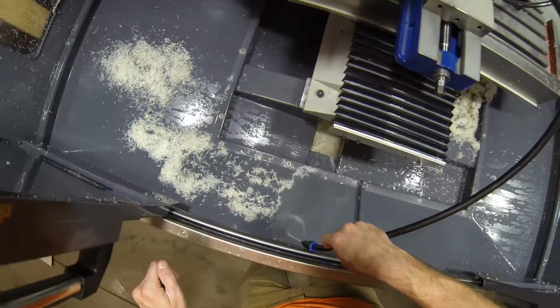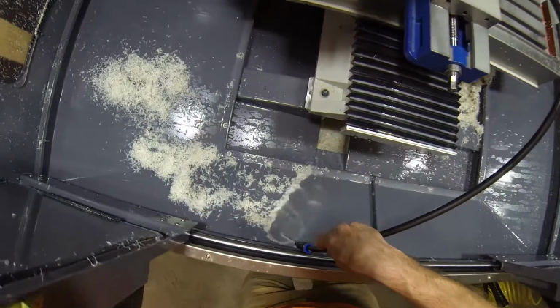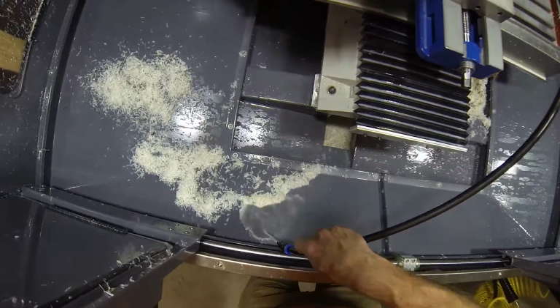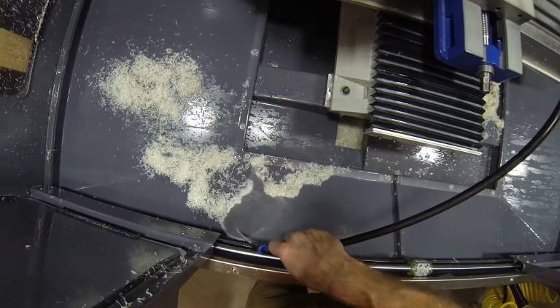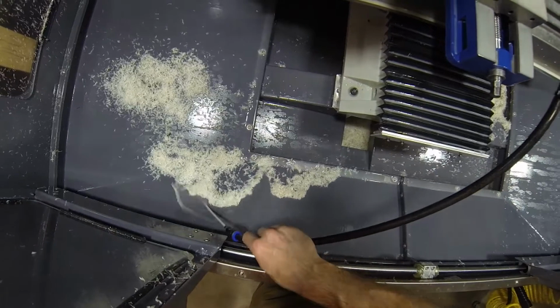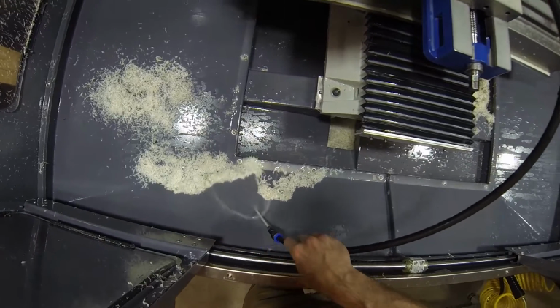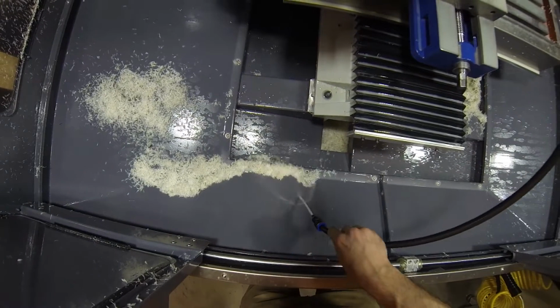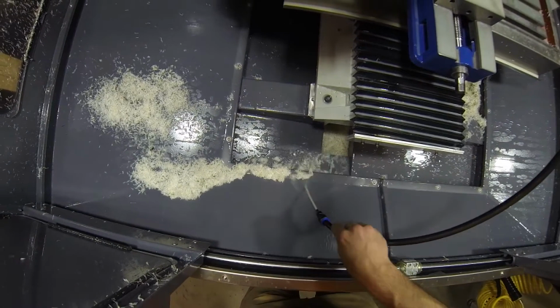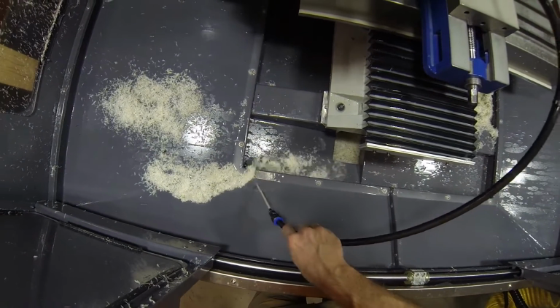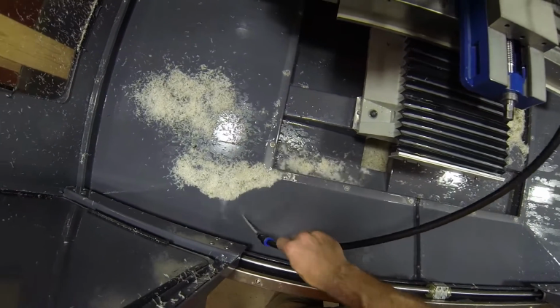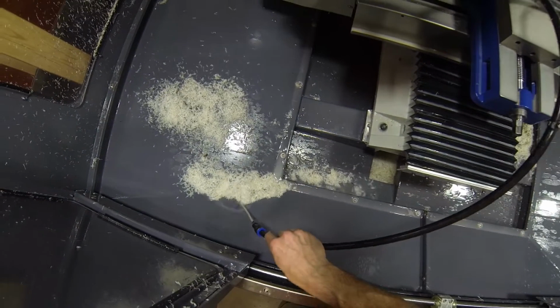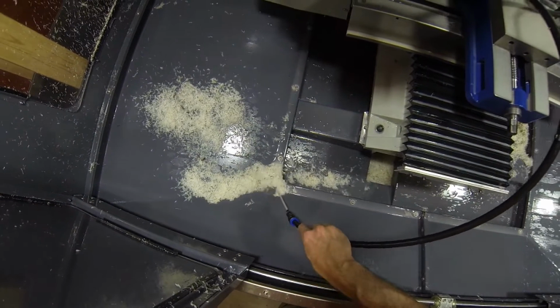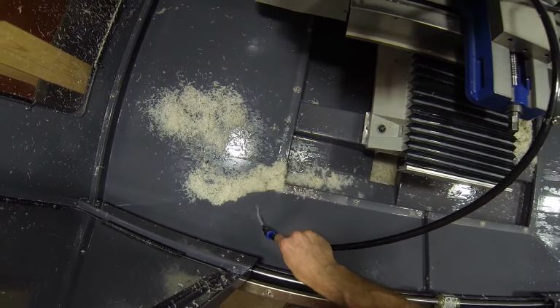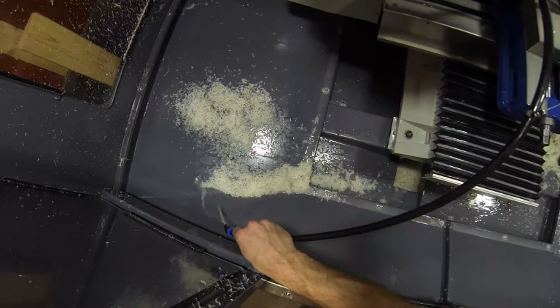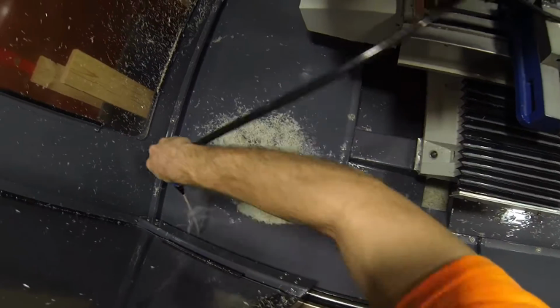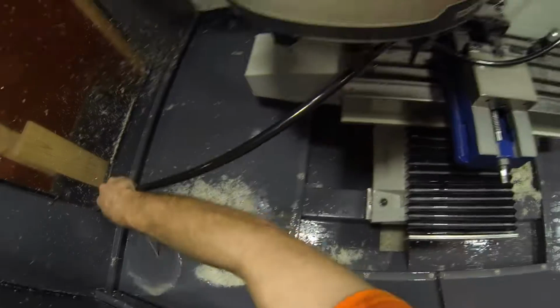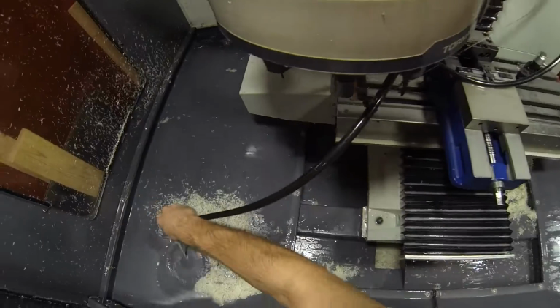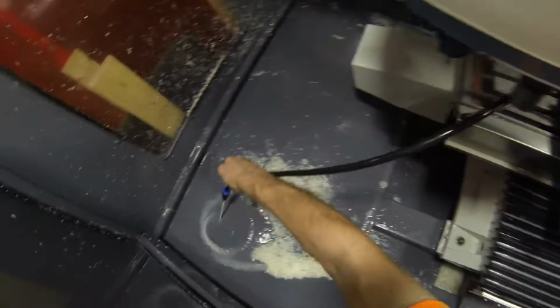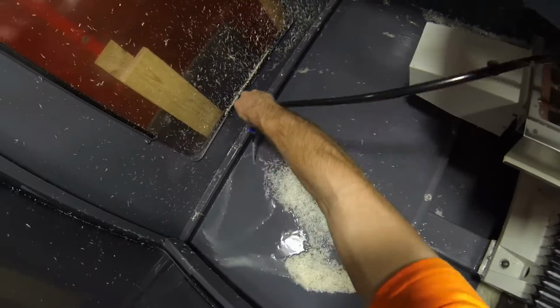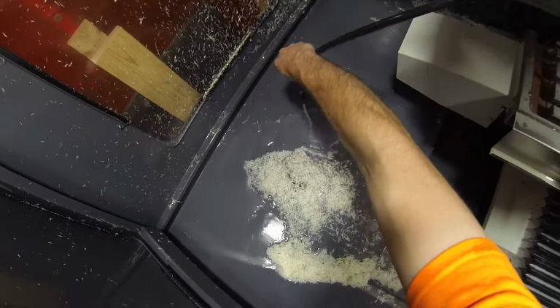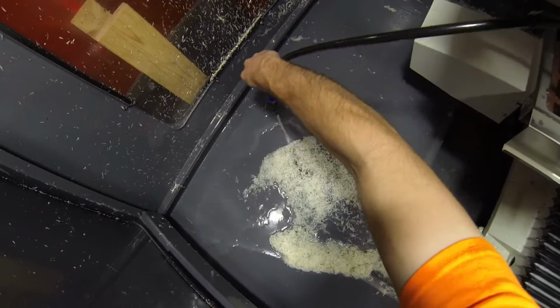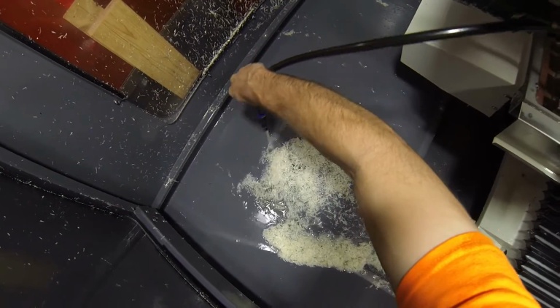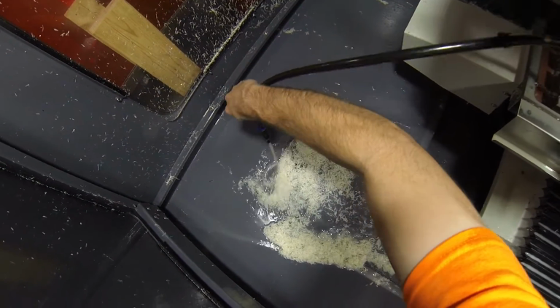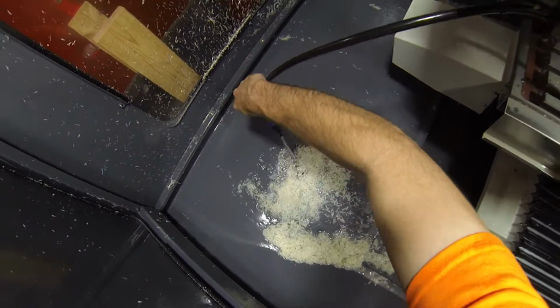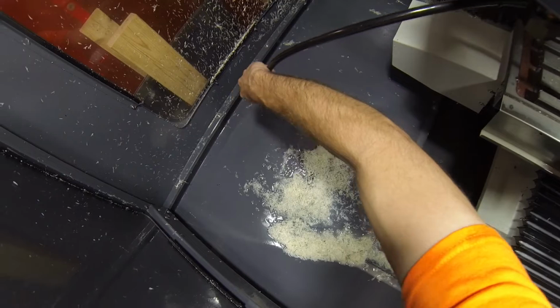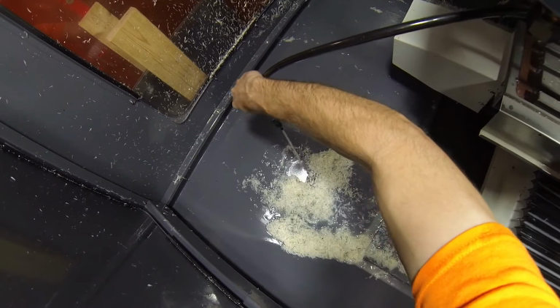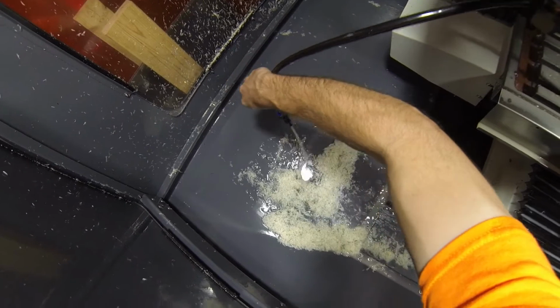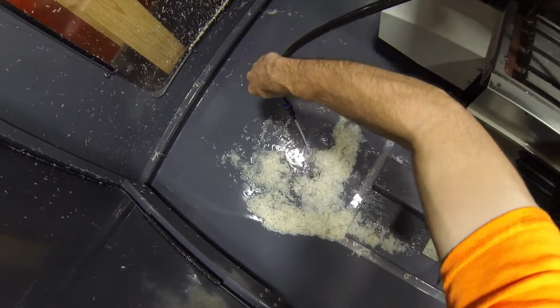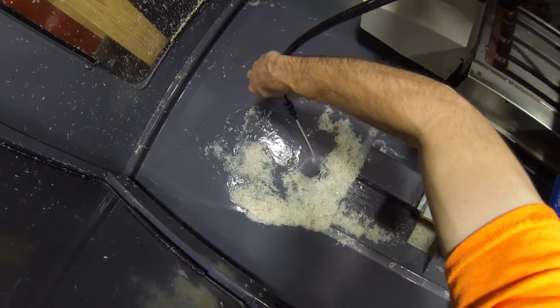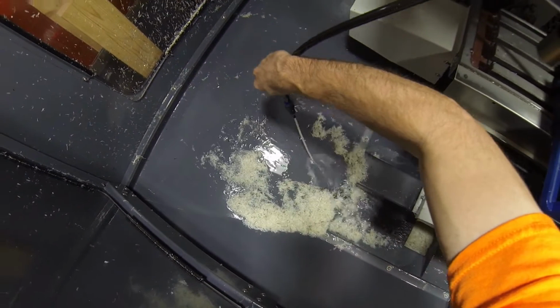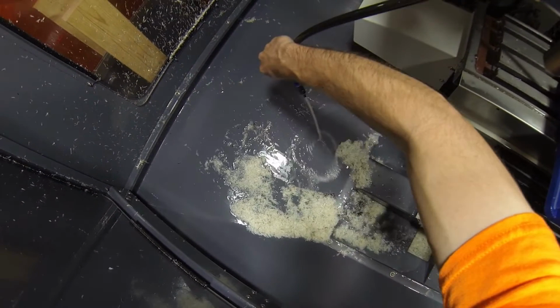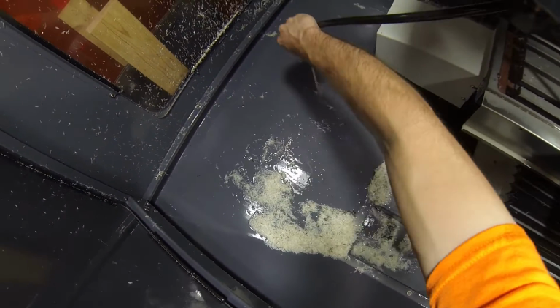And look at that, it actually washes it down. Nice. All right, so I think this will work. I'm happier now. Well, maybe I spoke too soon — it still doesn't like big clumps.